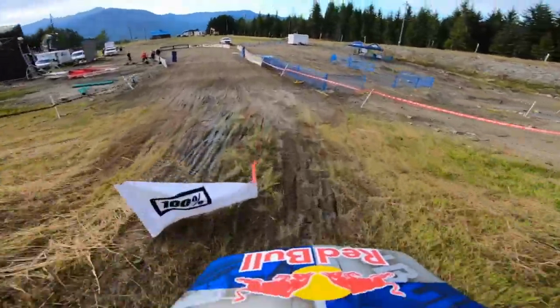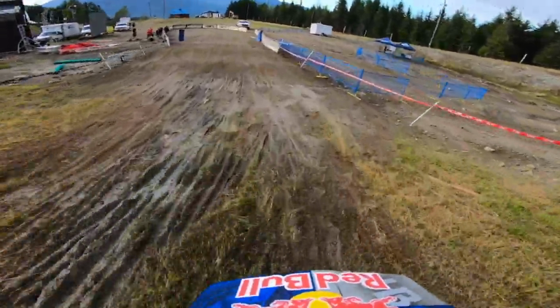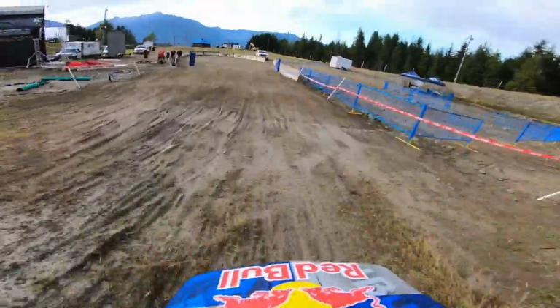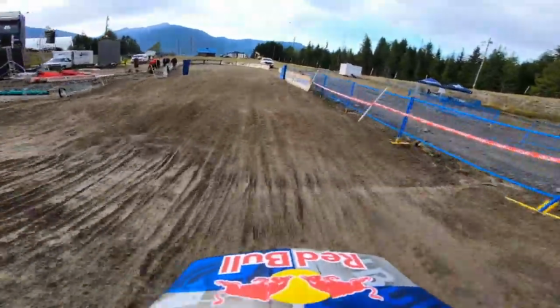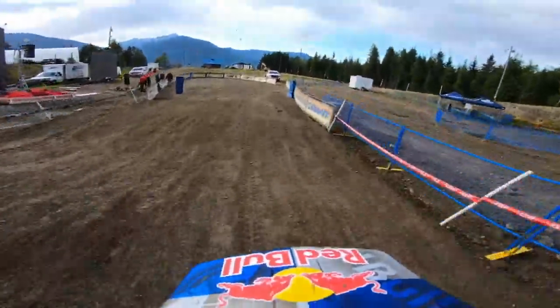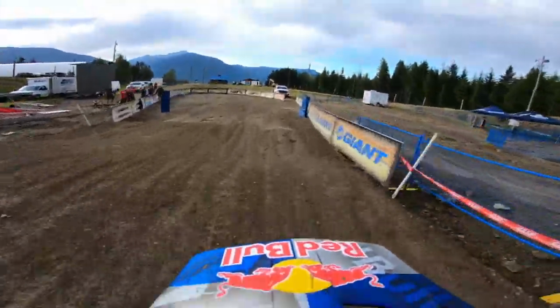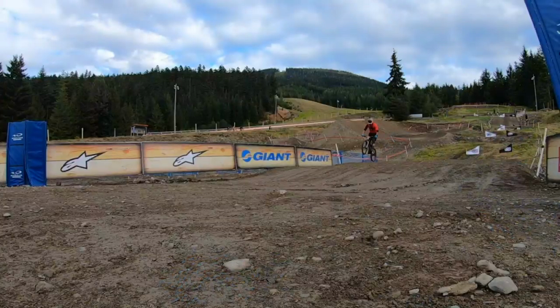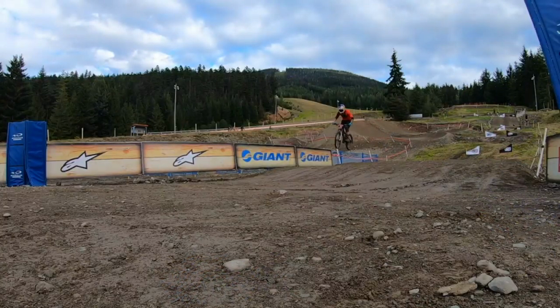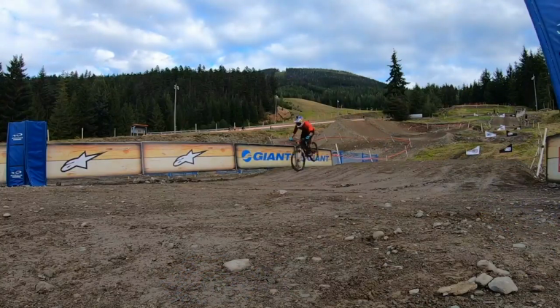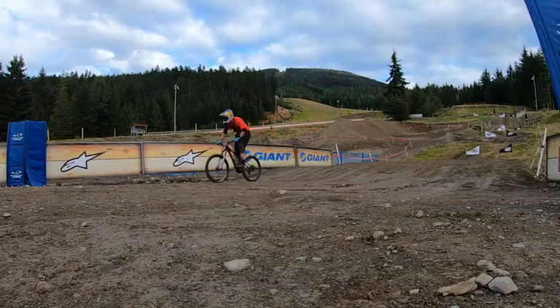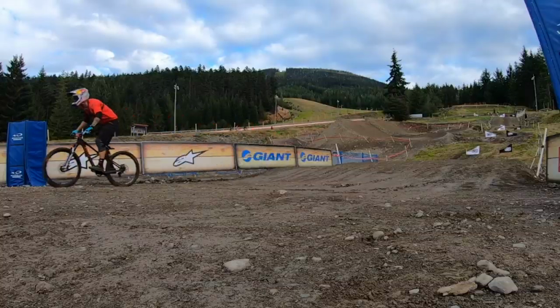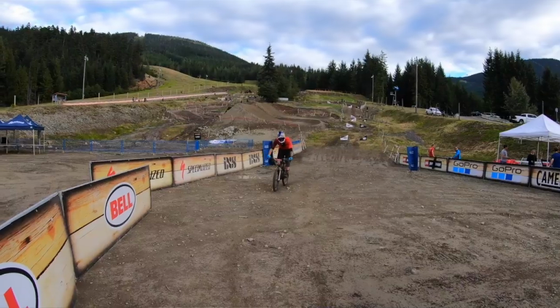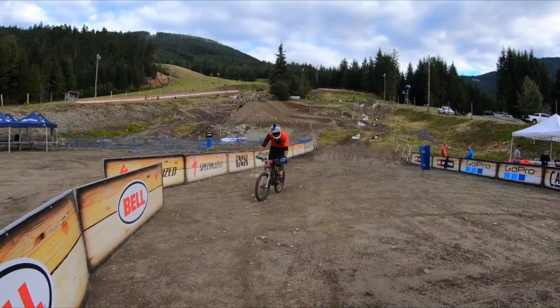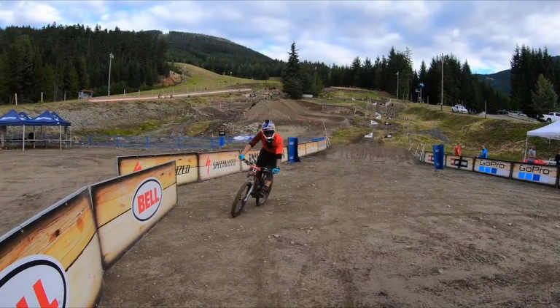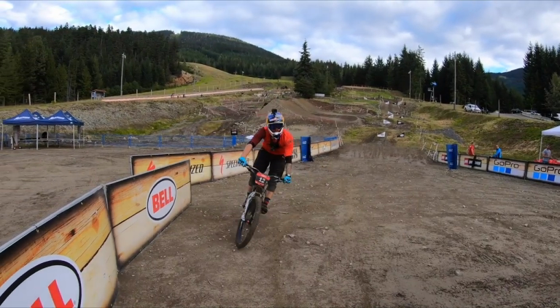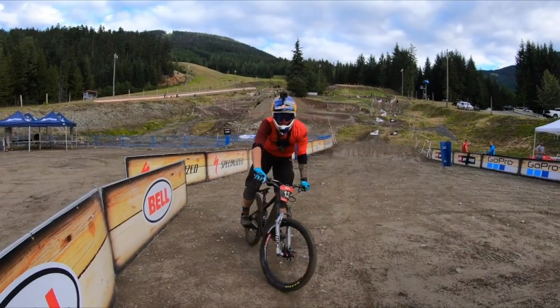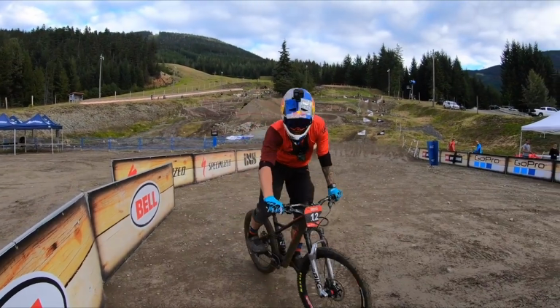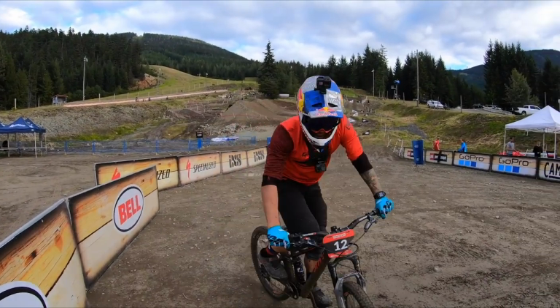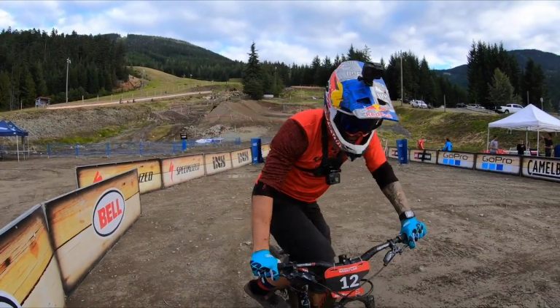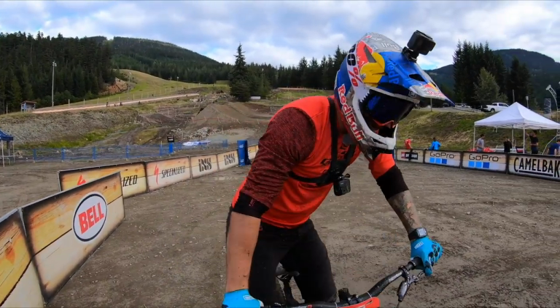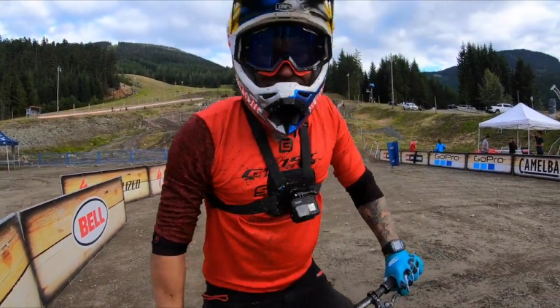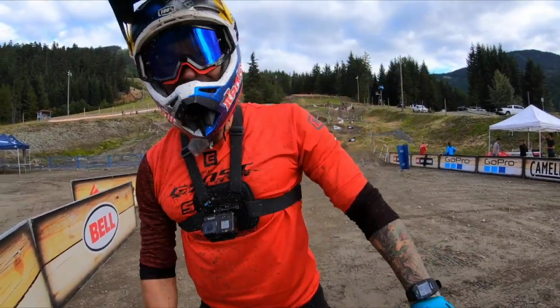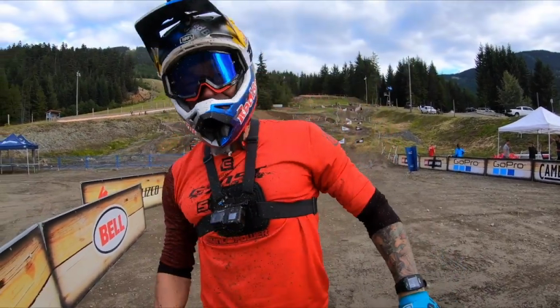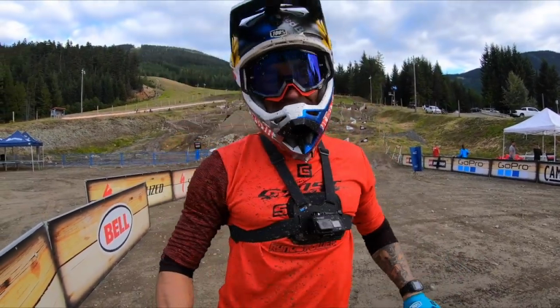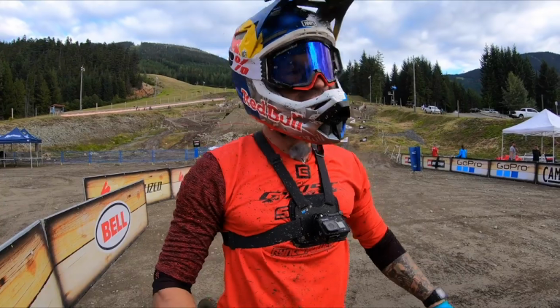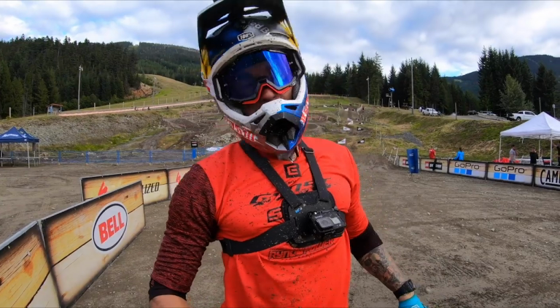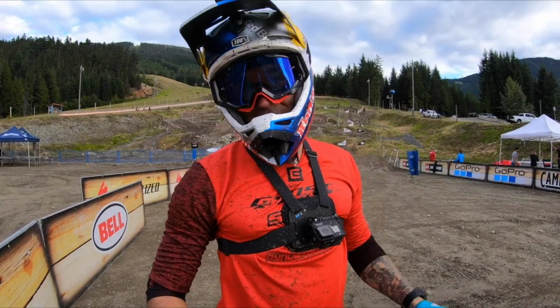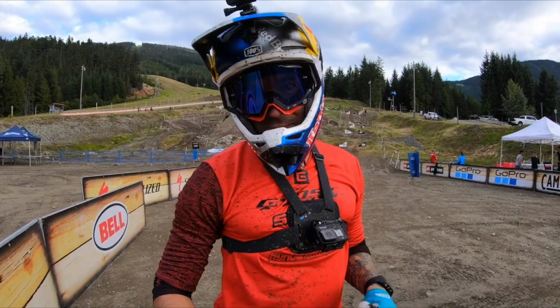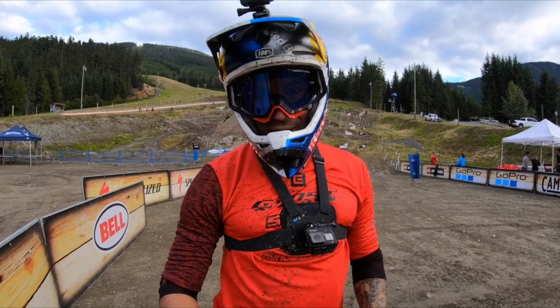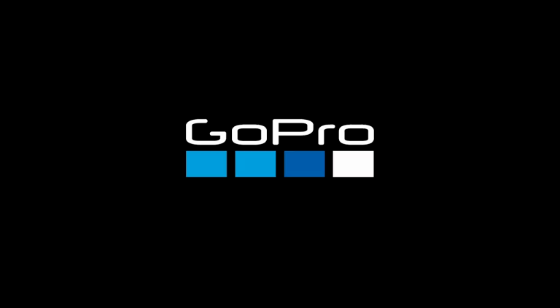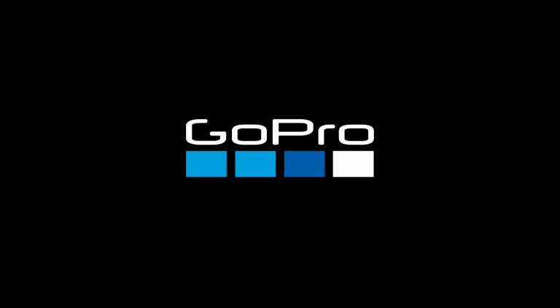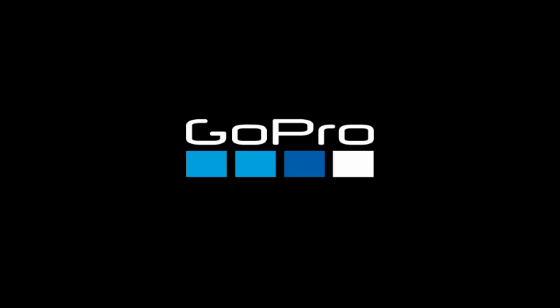Getting to the finish line. Oh man, it's muddy. And we're here. Man, this was wild! So guys, that was the GoPro course preview.